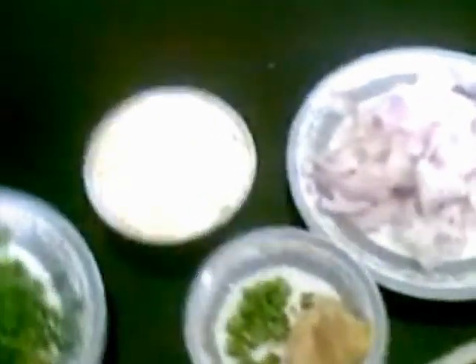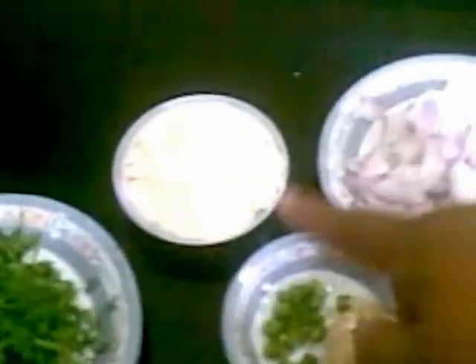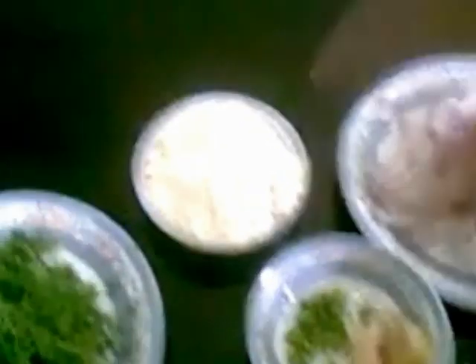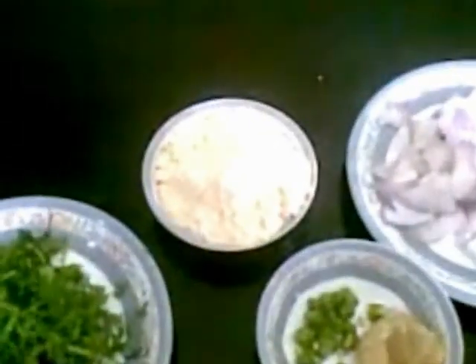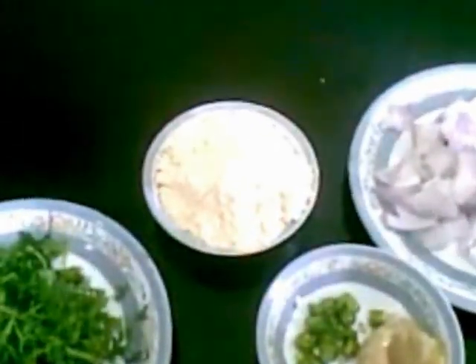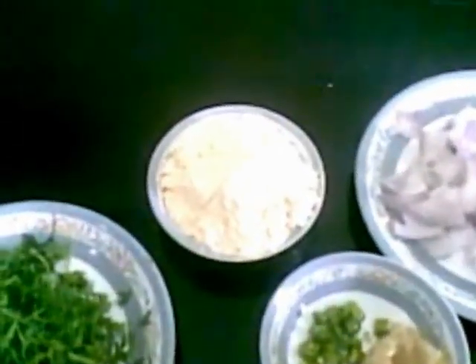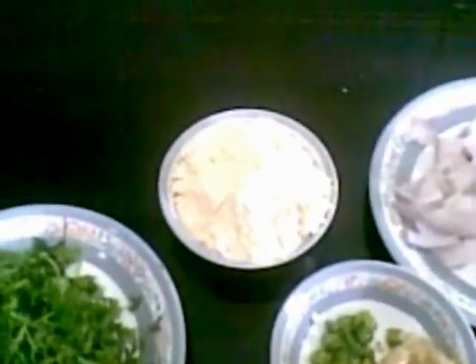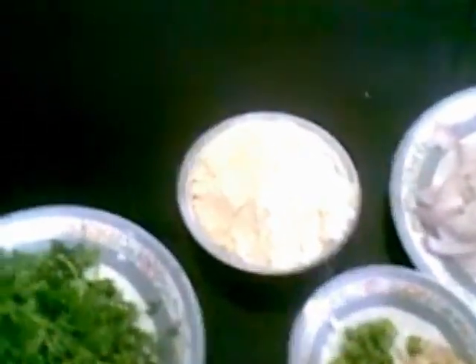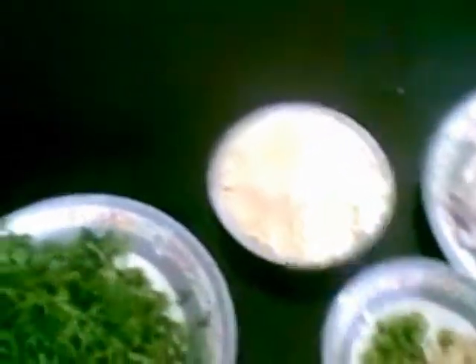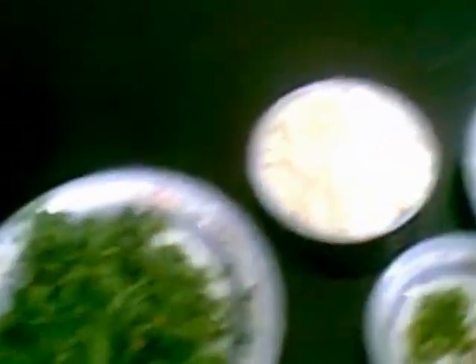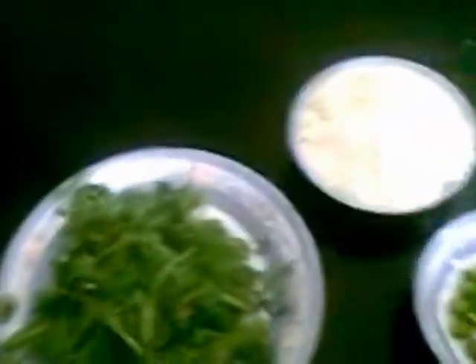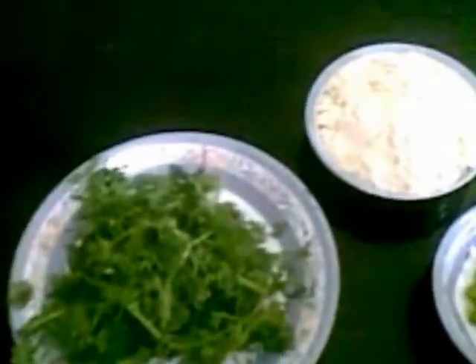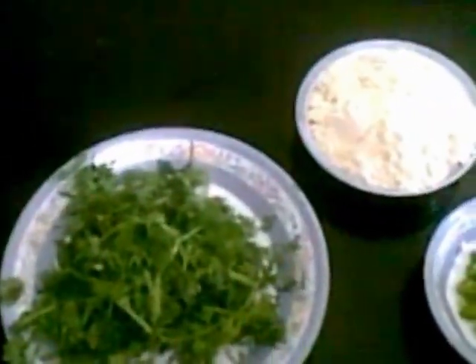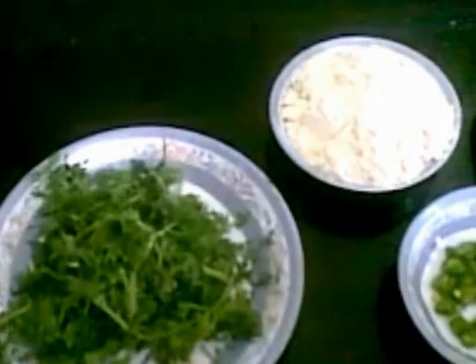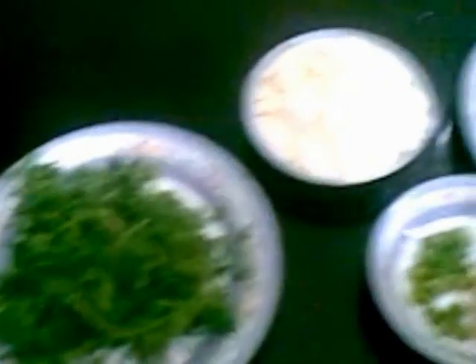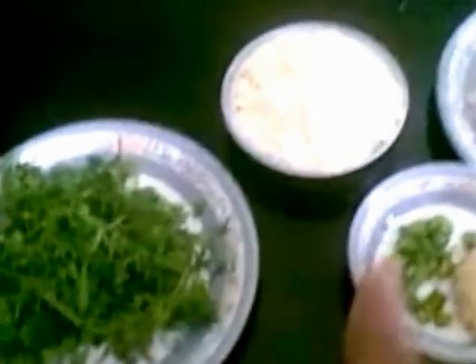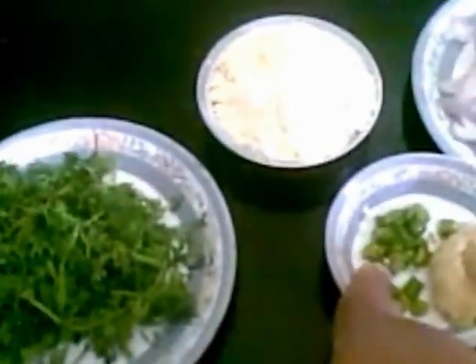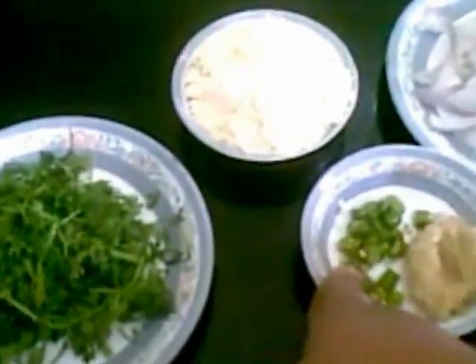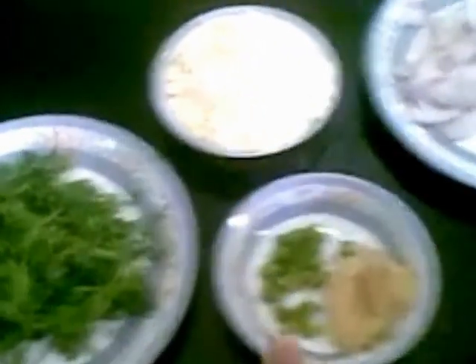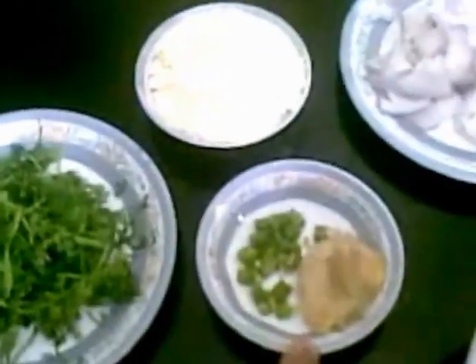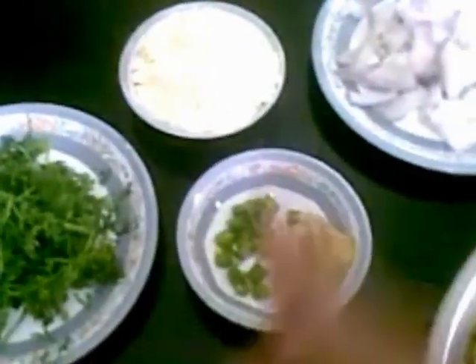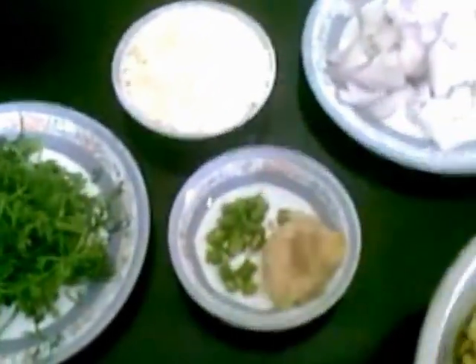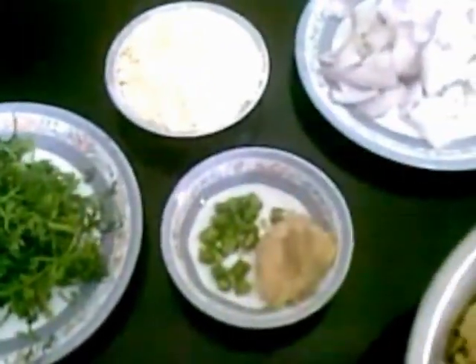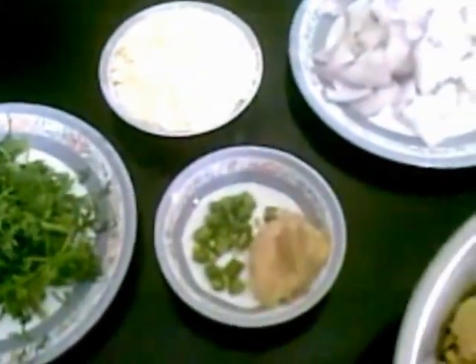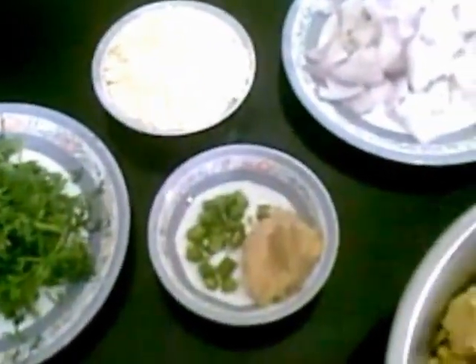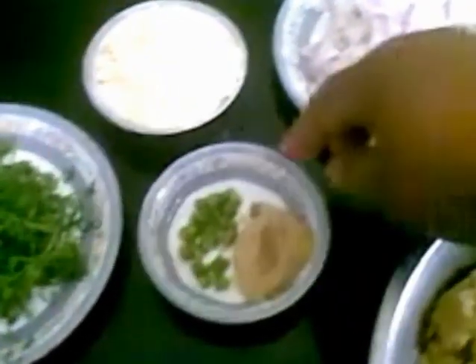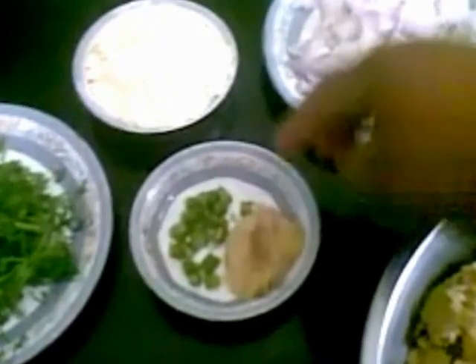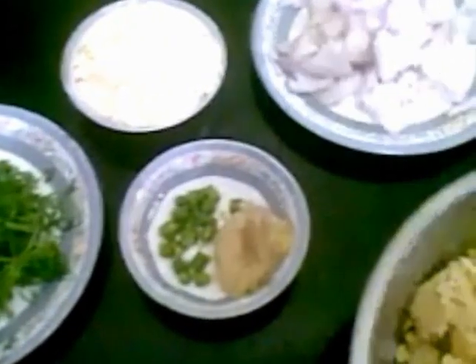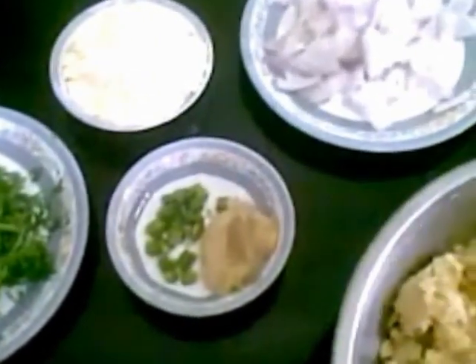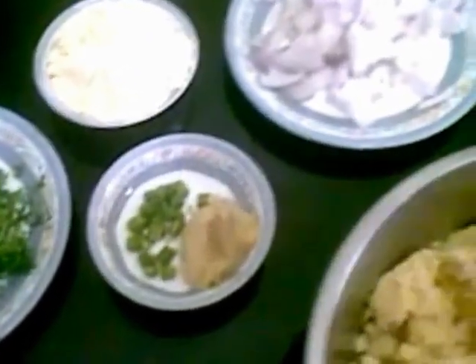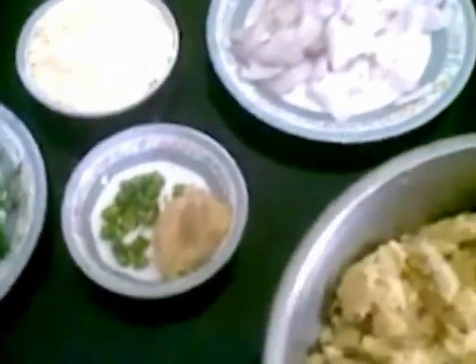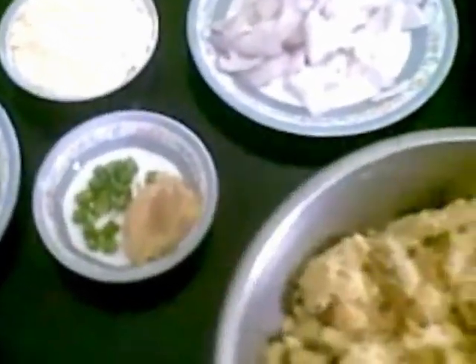2 tbsp of besan flour, coriander leaves, 2 green chilli, 1 tsp of ginger garlic paste, and salt as per taste.